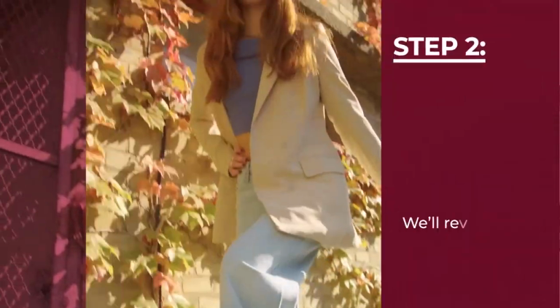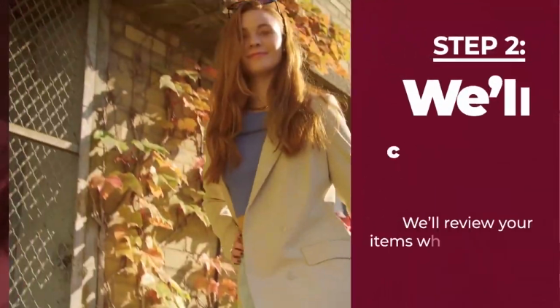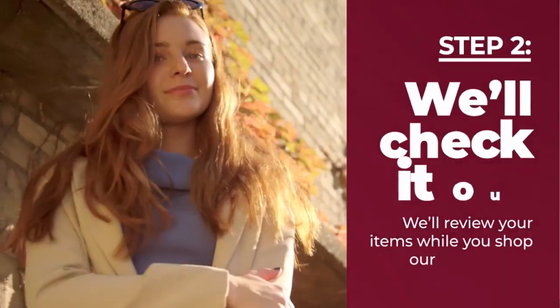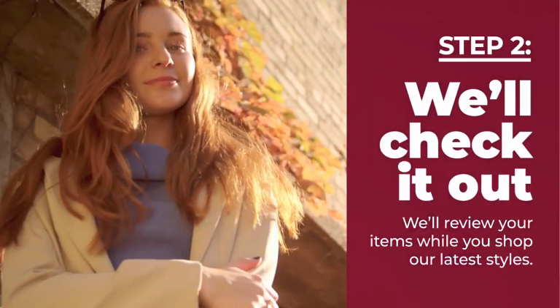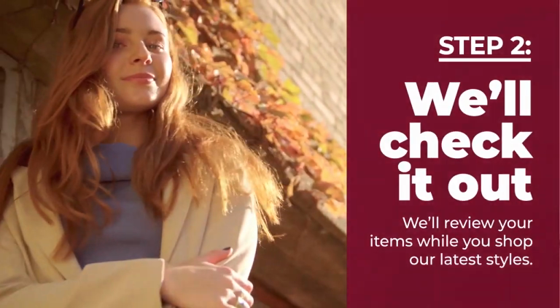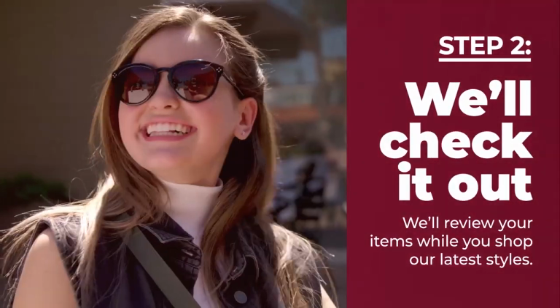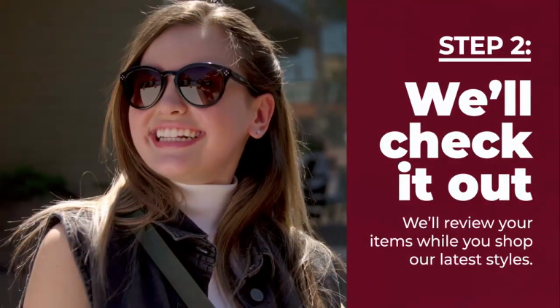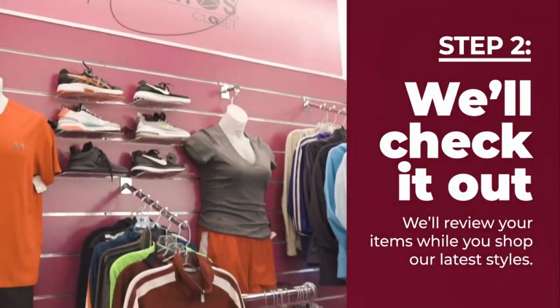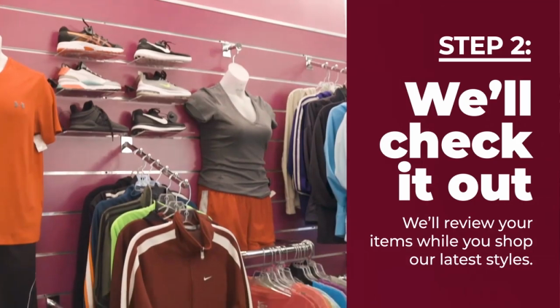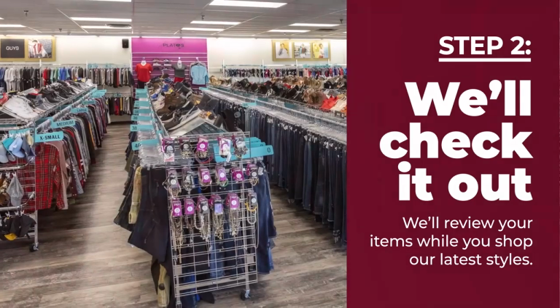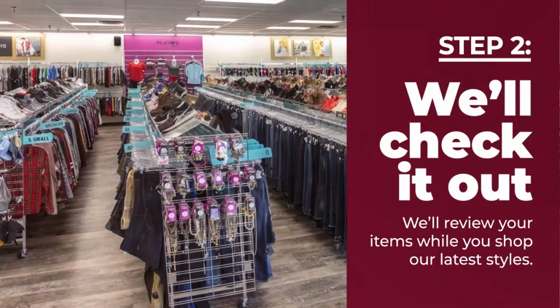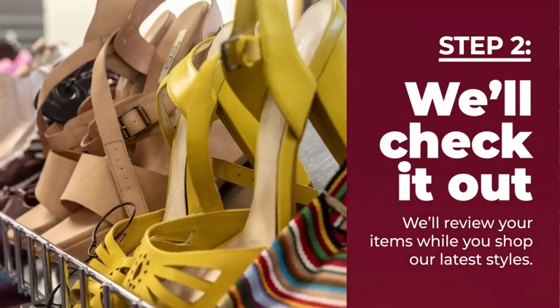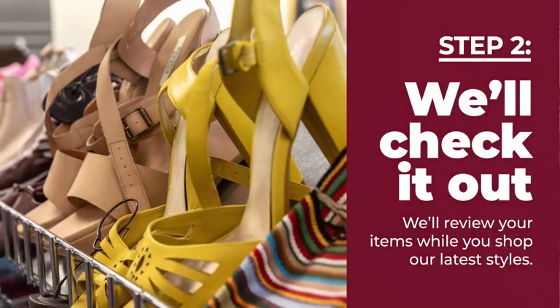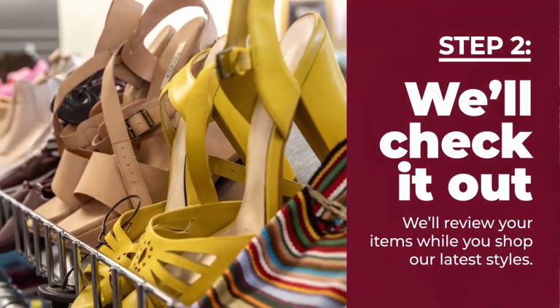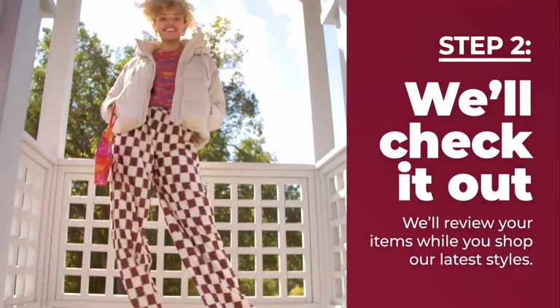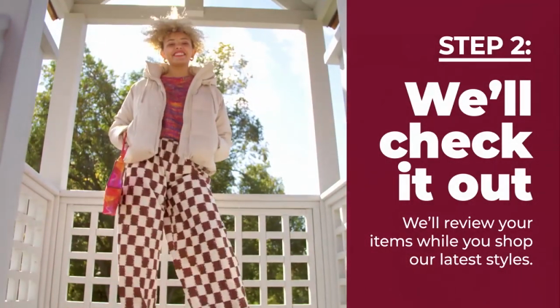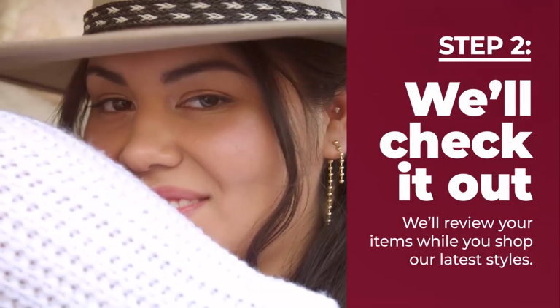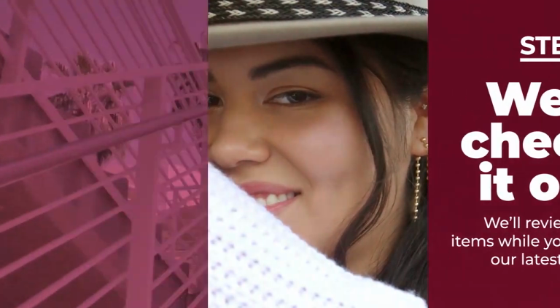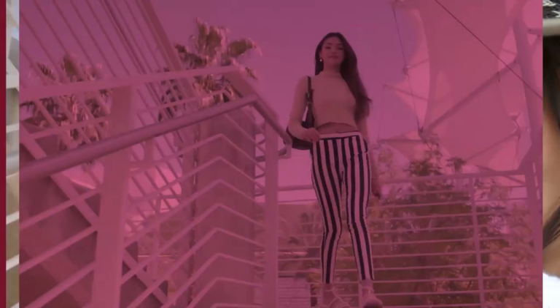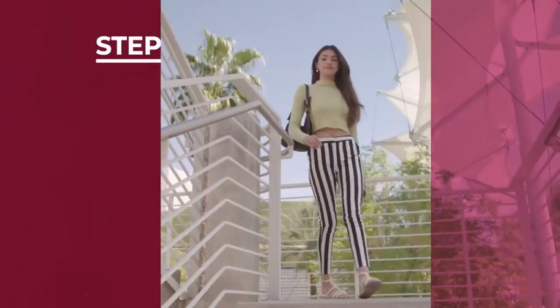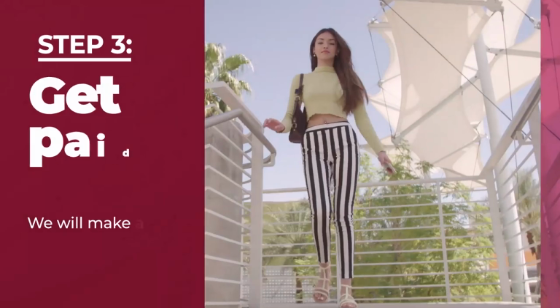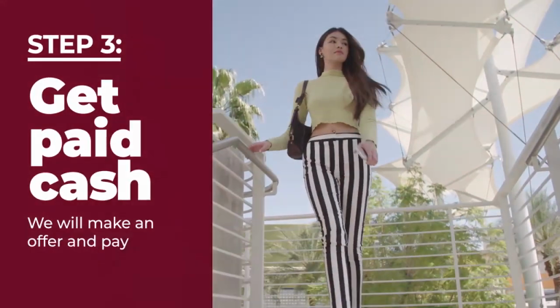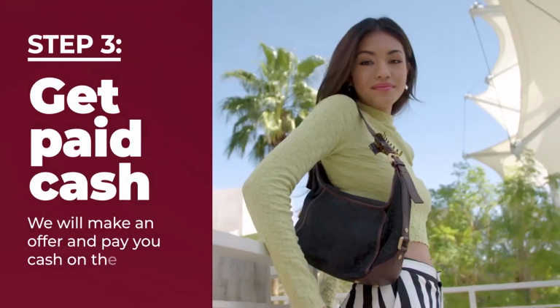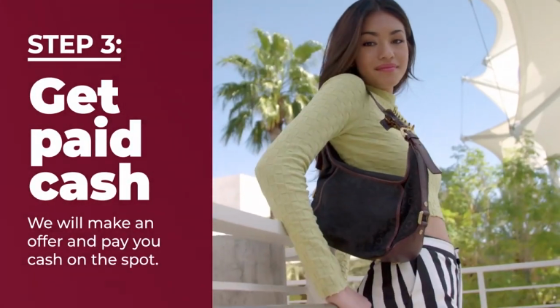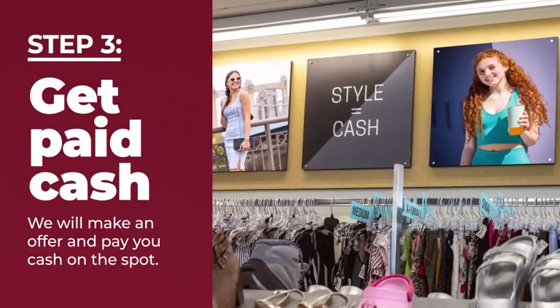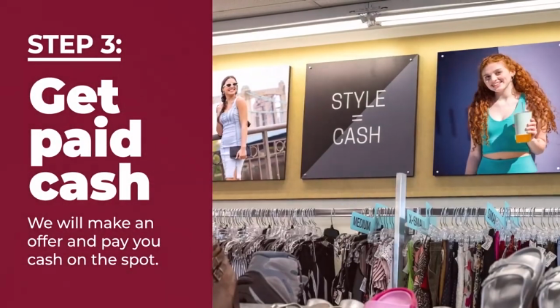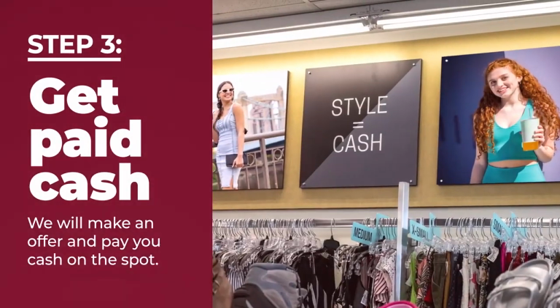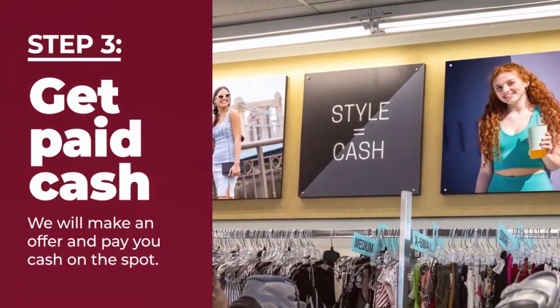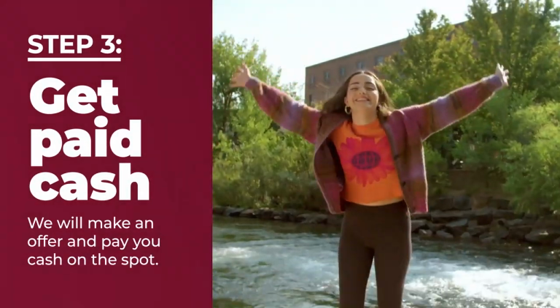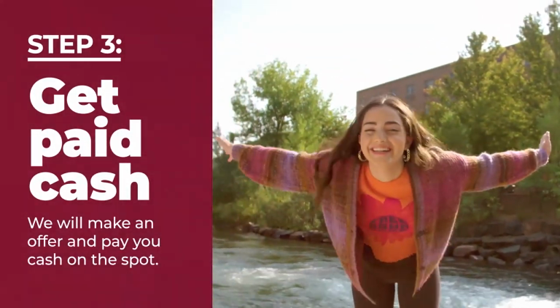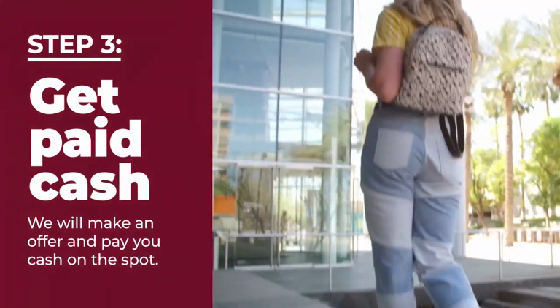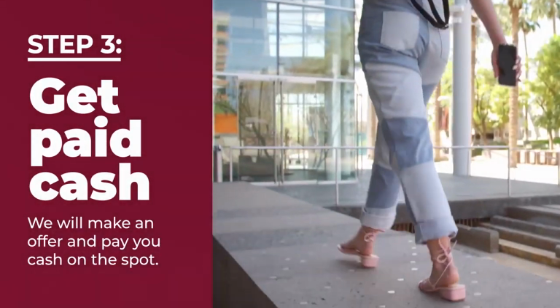Two, we will look through your items while you check out the latest styles all at up to 70% off regular retail prices. Three, we will make an offer and pay you cash on the spot for anything we buy.